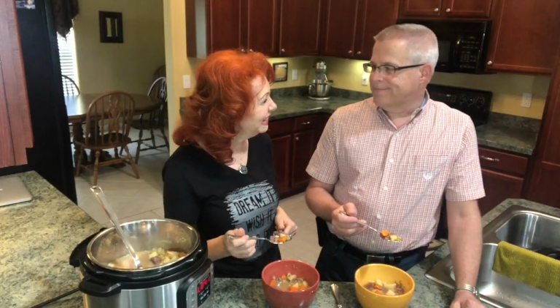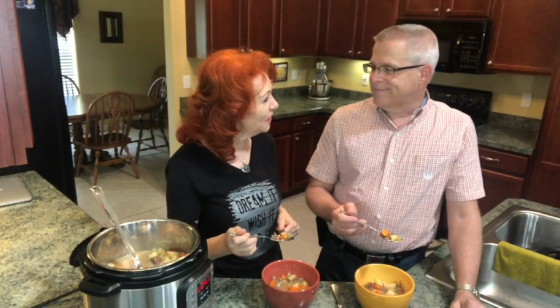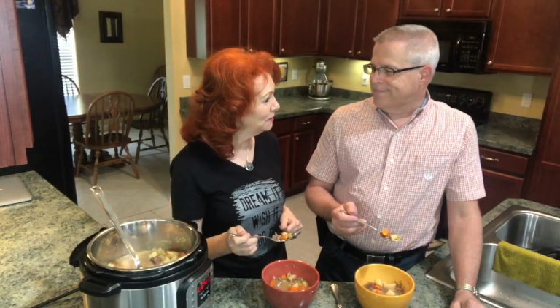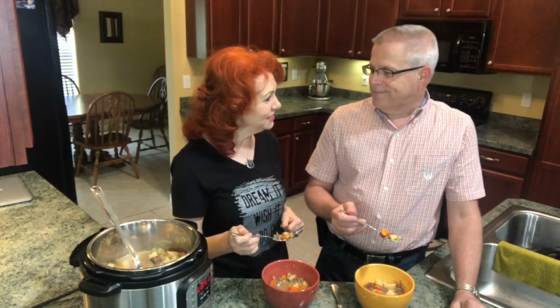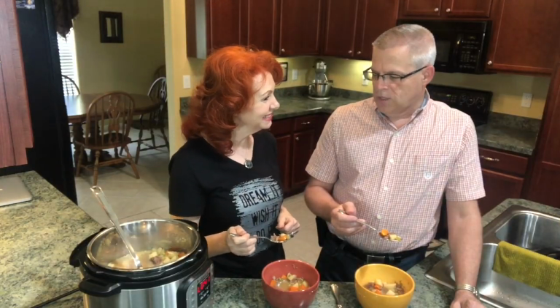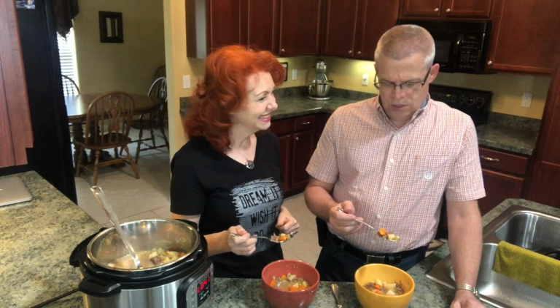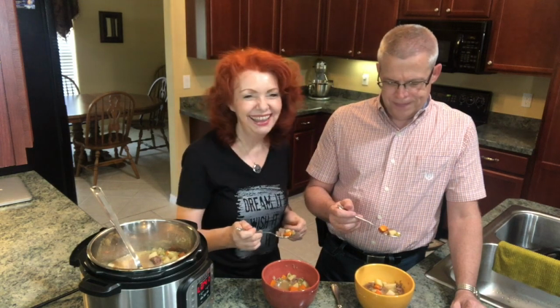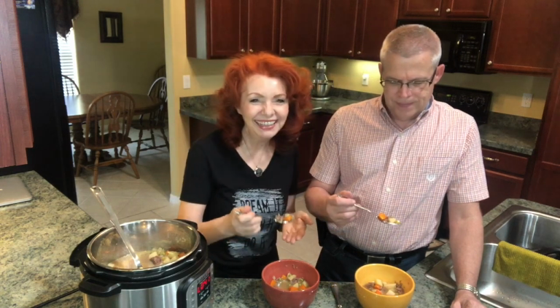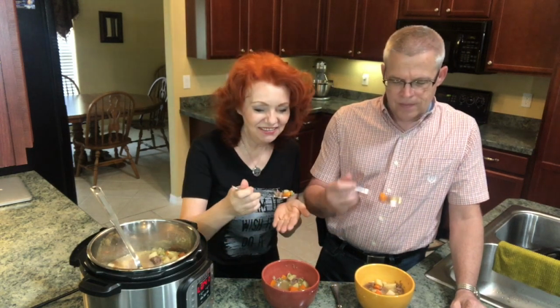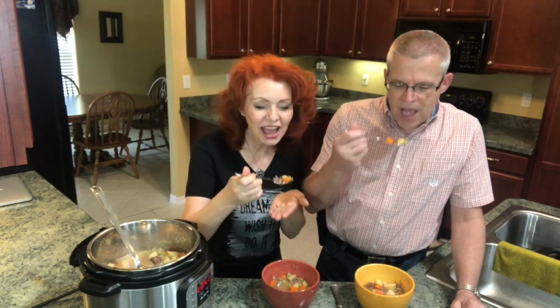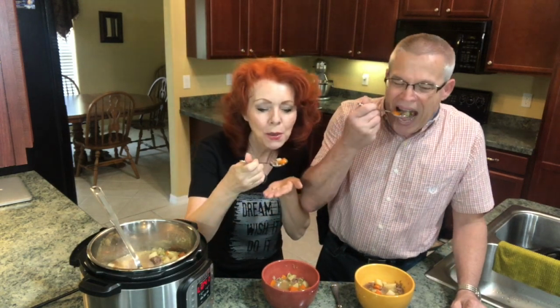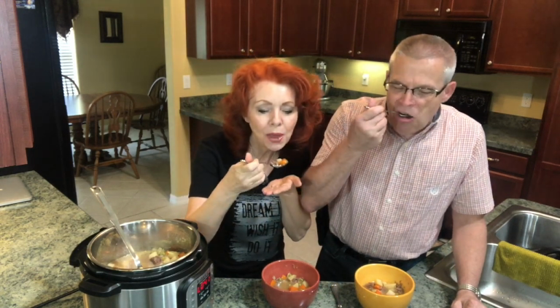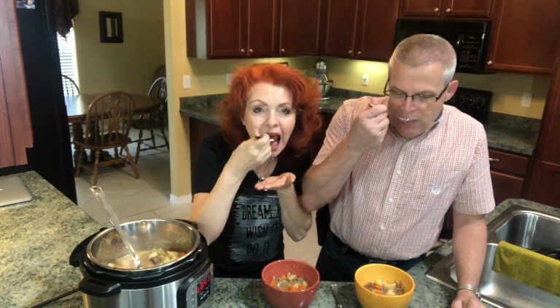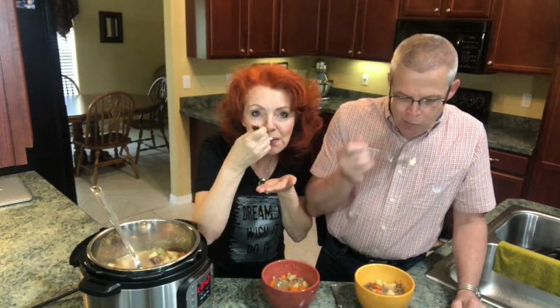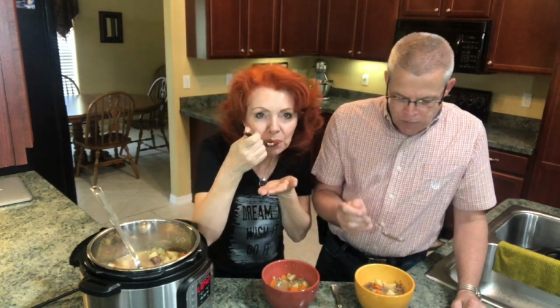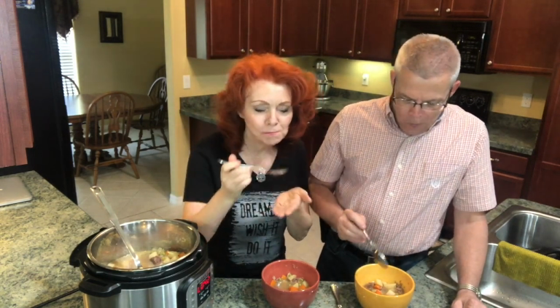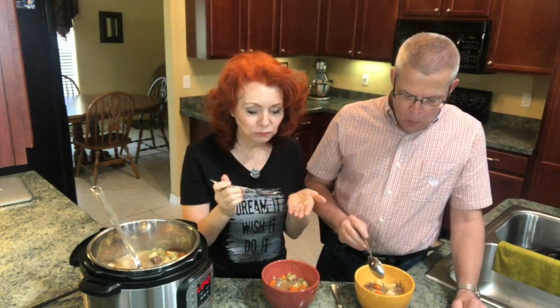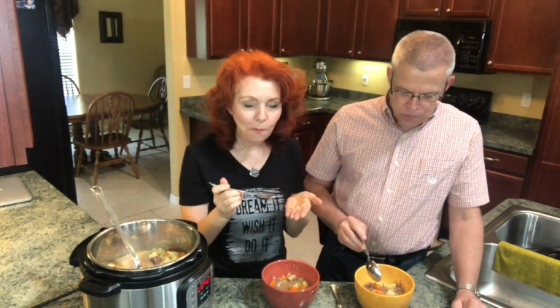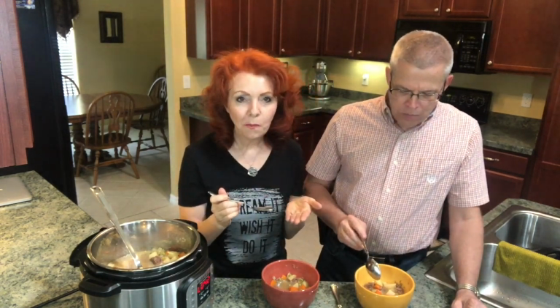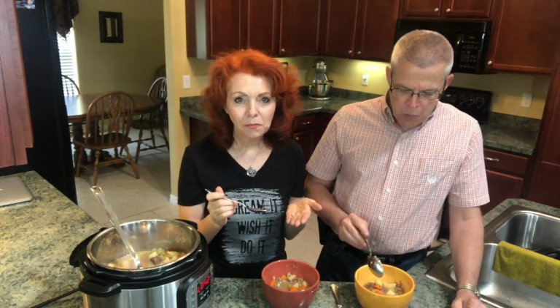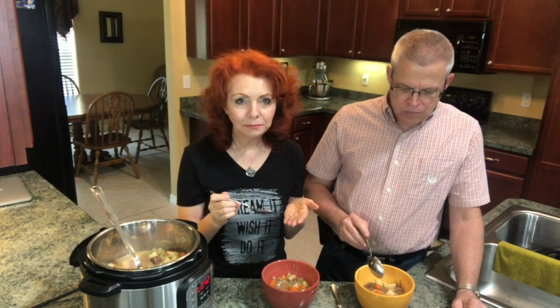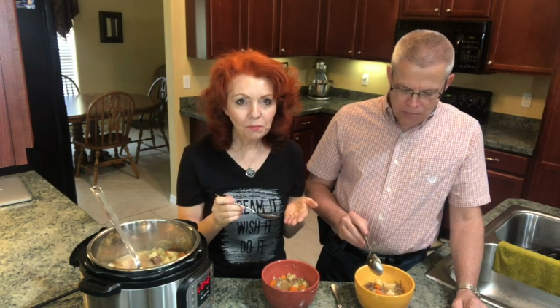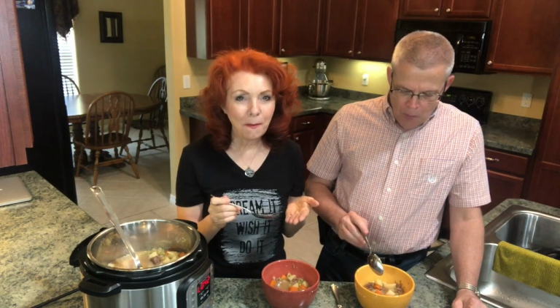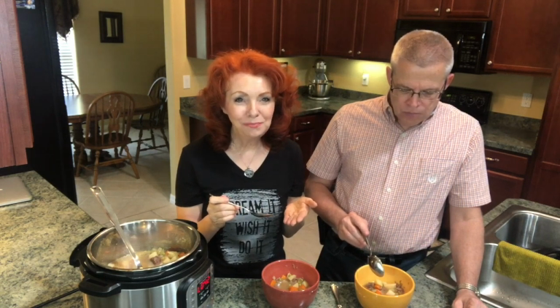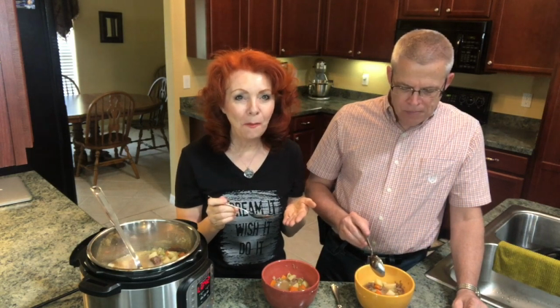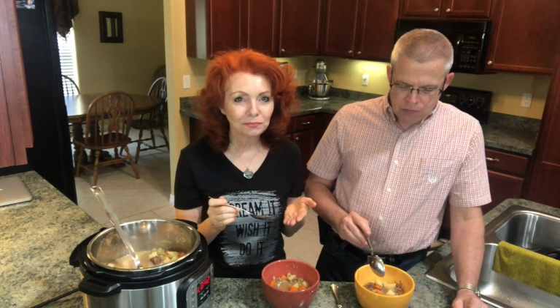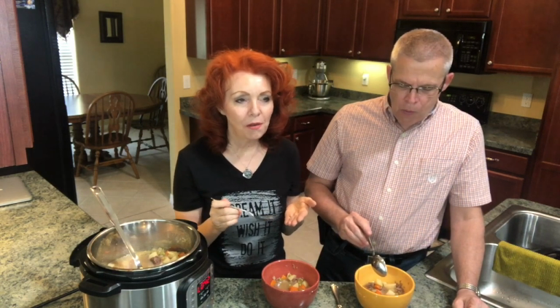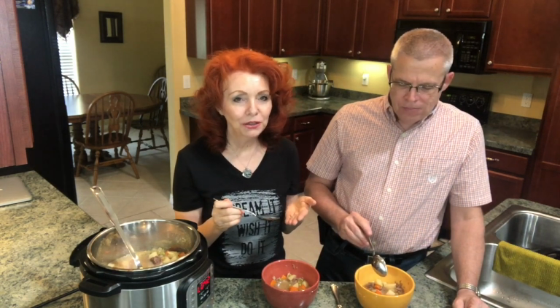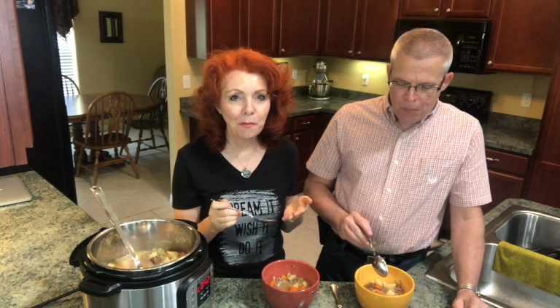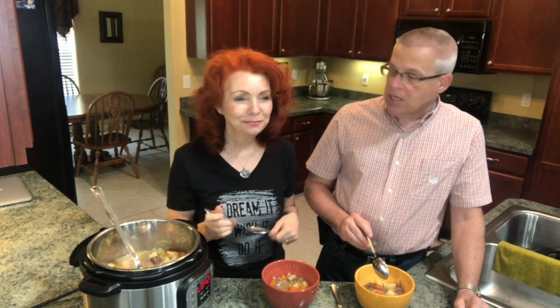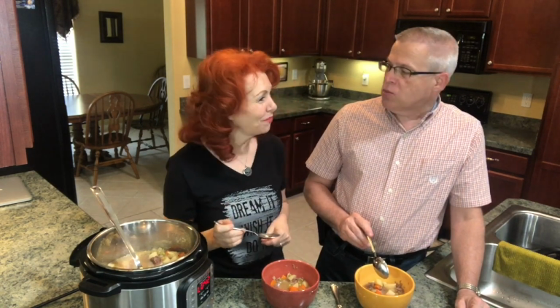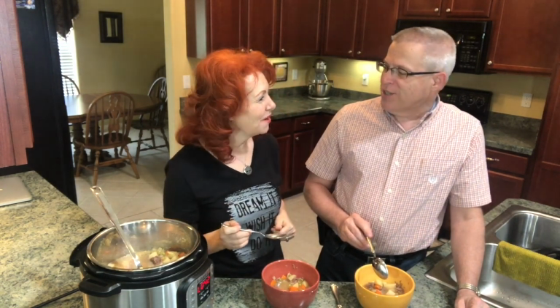You ready to try our beef stew? Sure. Let's give it a try. Mmm. Very good. Tastes really good.